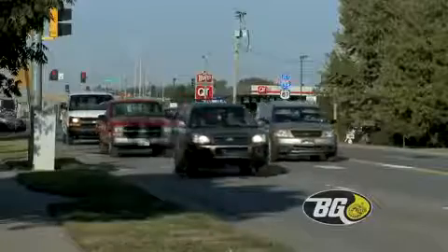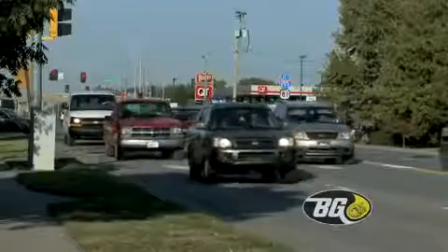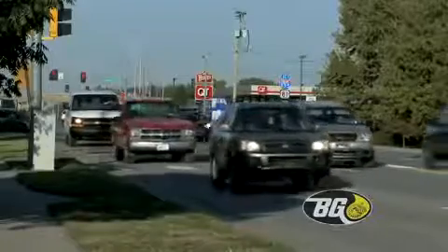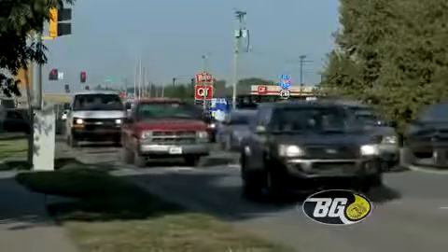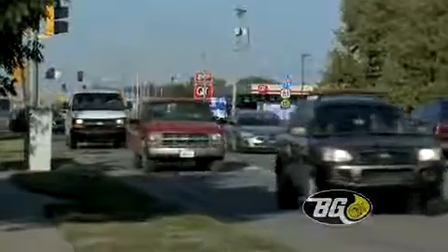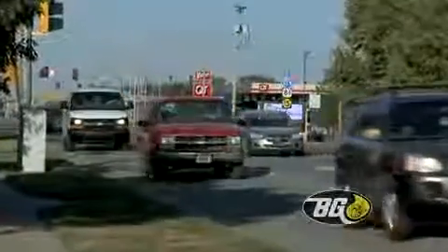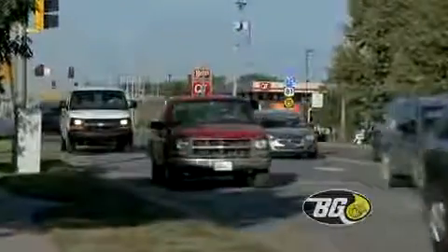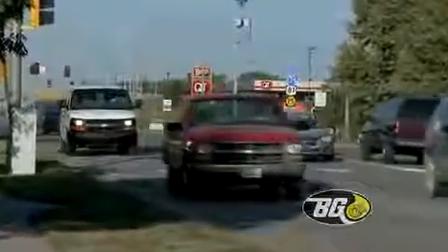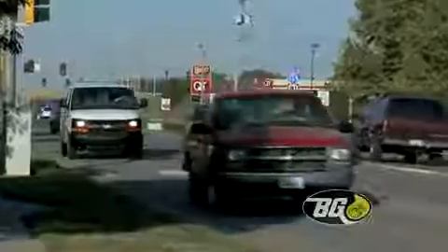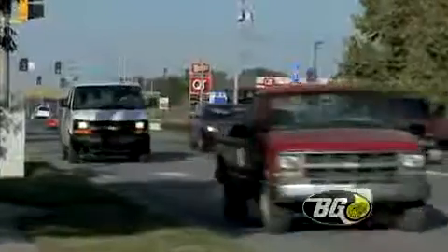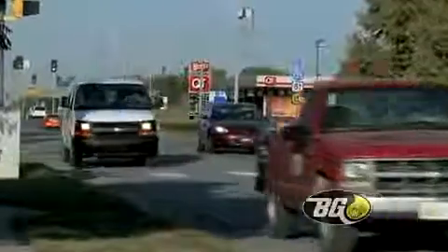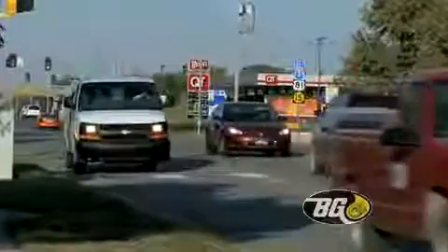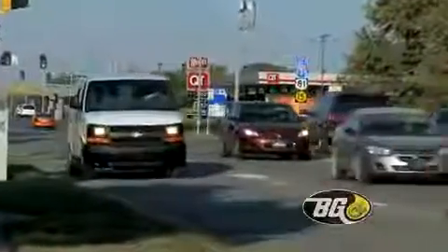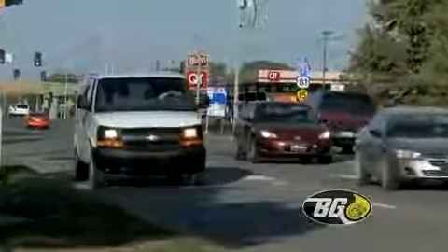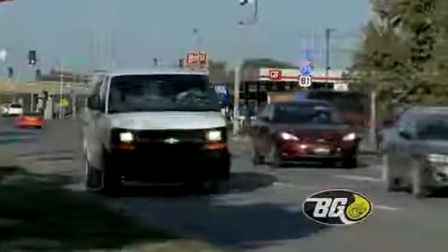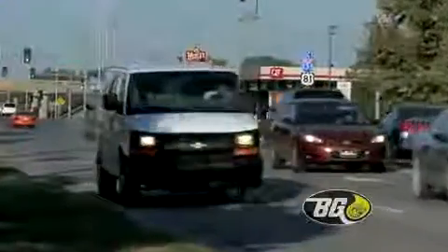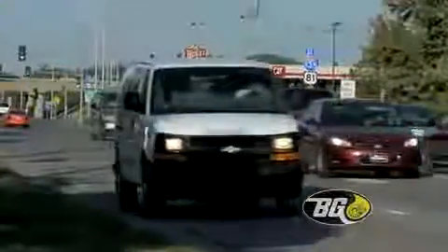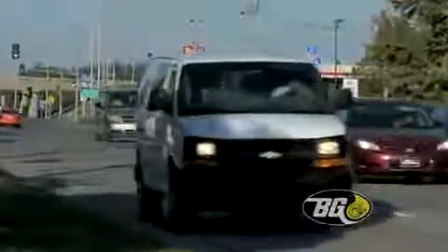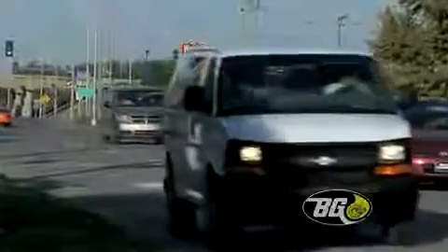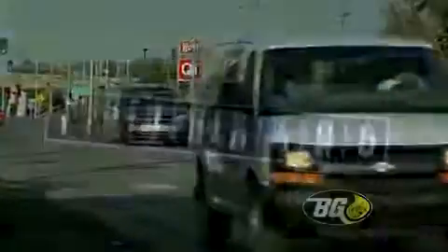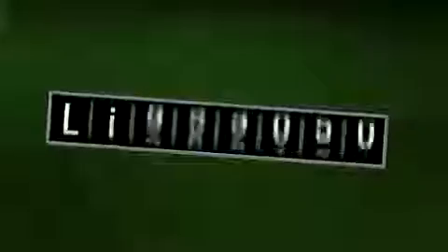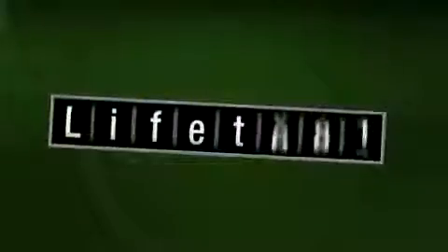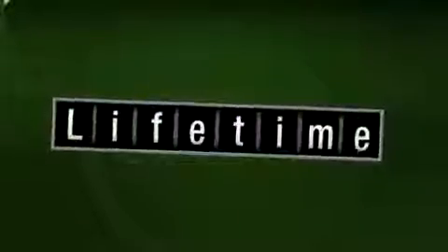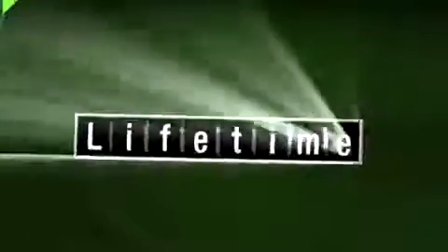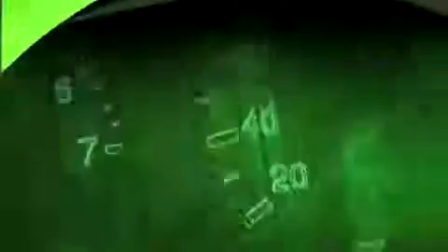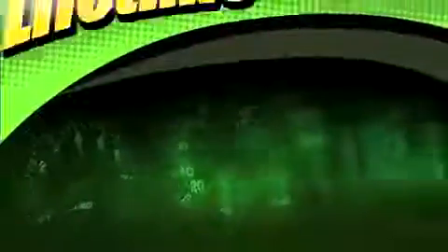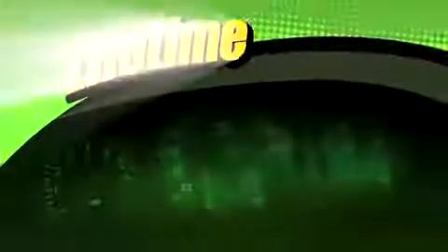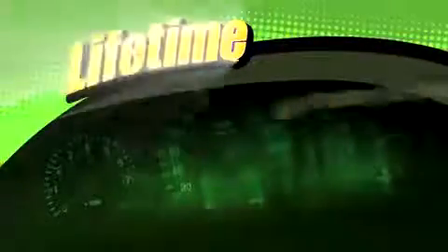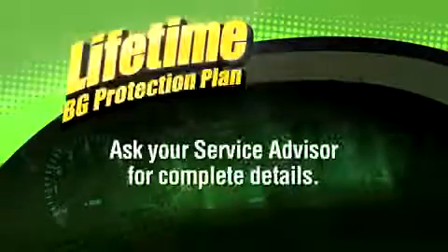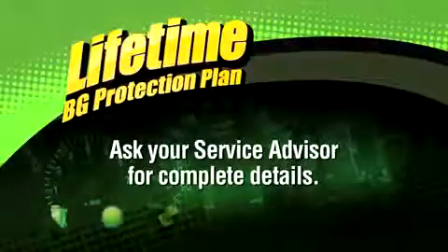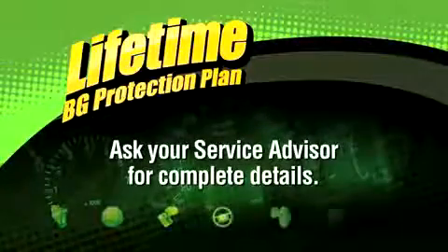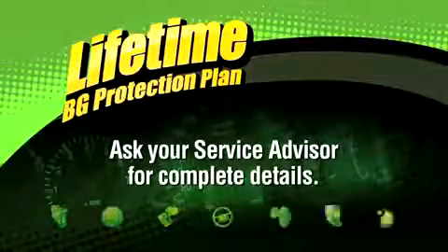This provides optimum driveline efficiency, improved seal performance, and protection against wear, pitting, and corrosion. The lifetime VG protection plan for drivelines underwrites the quality of this service.